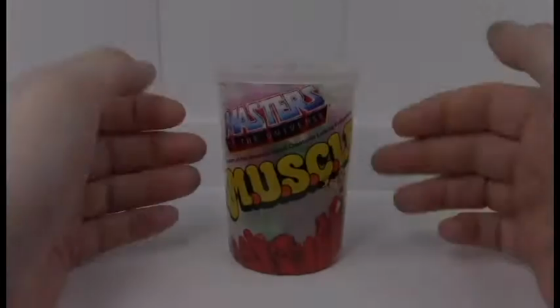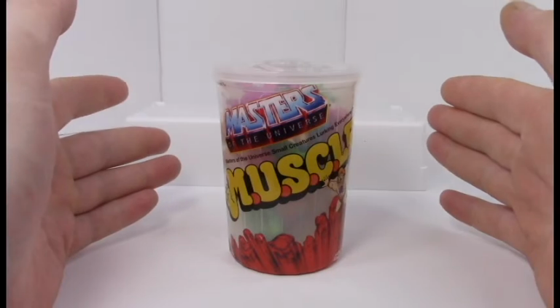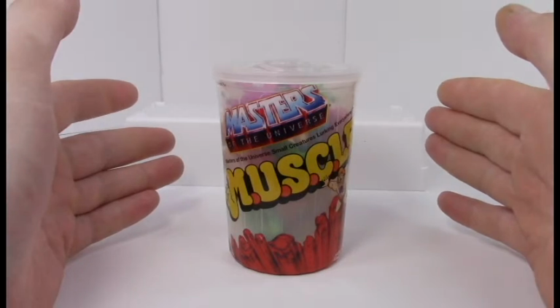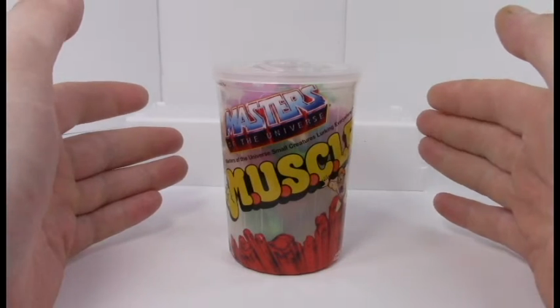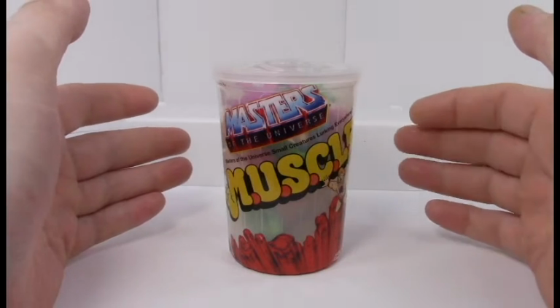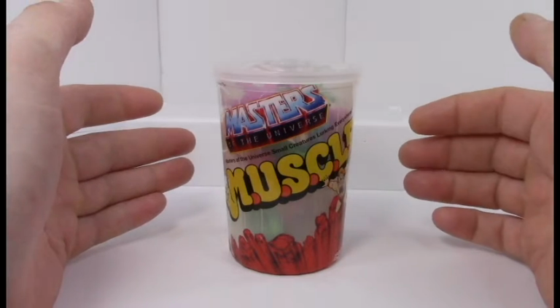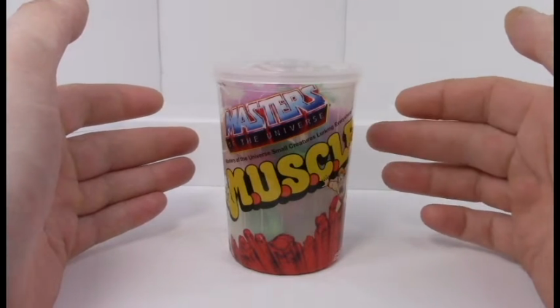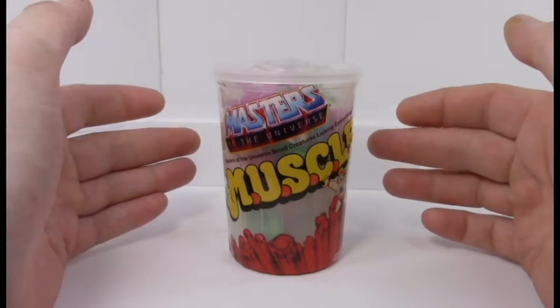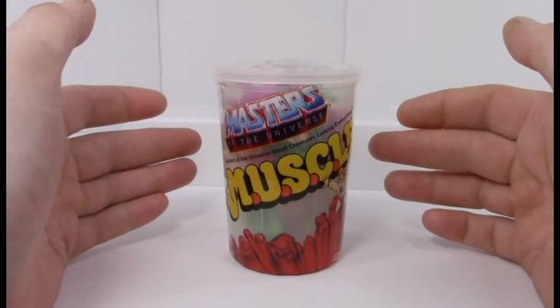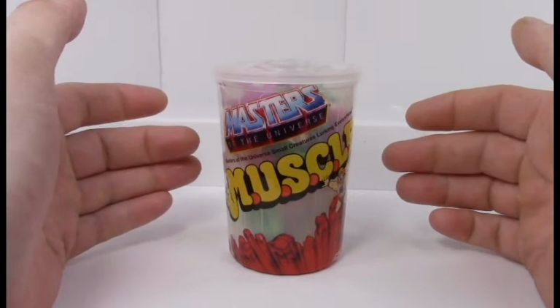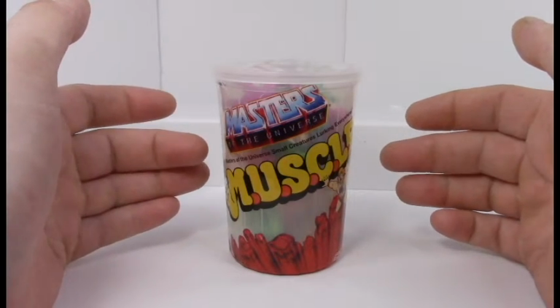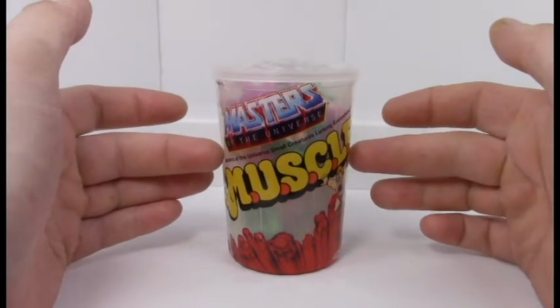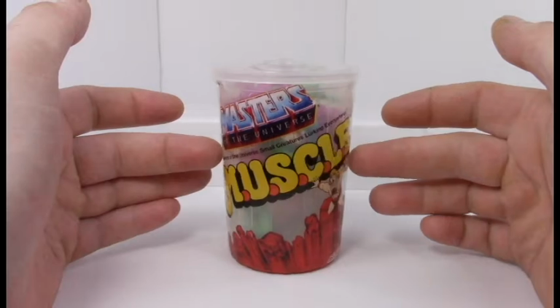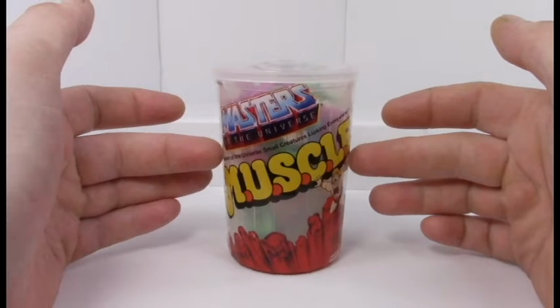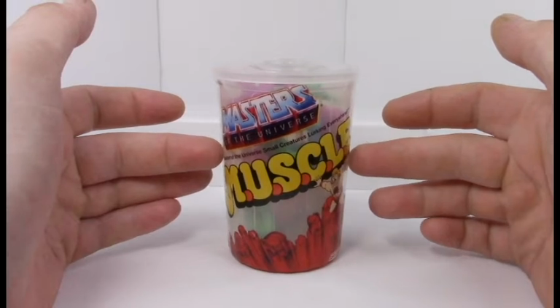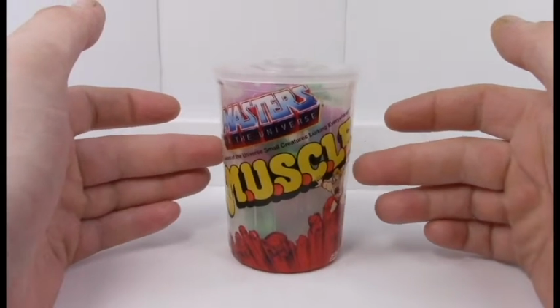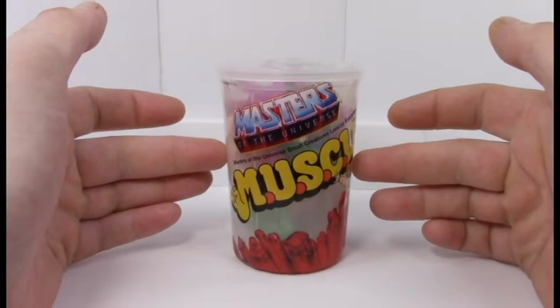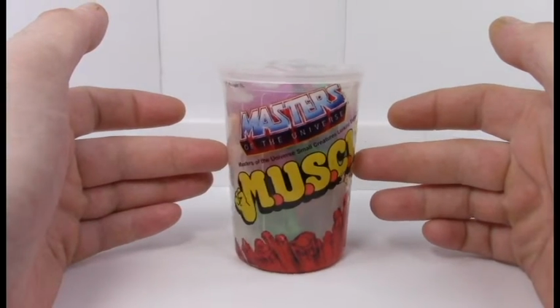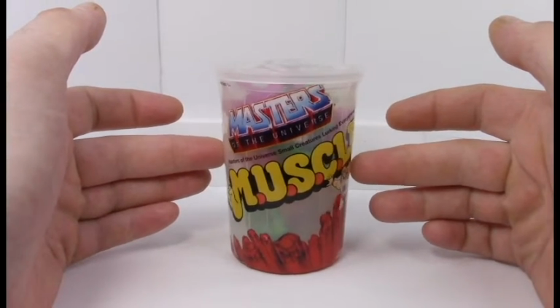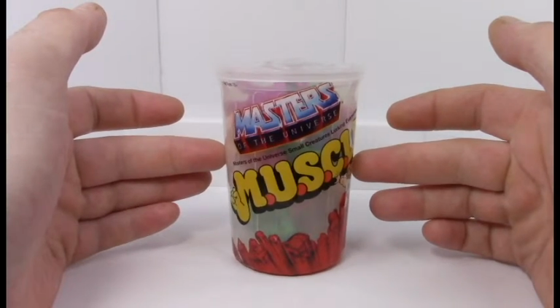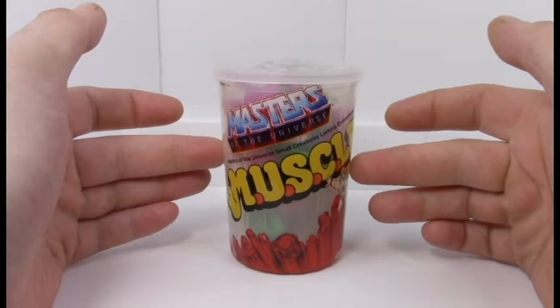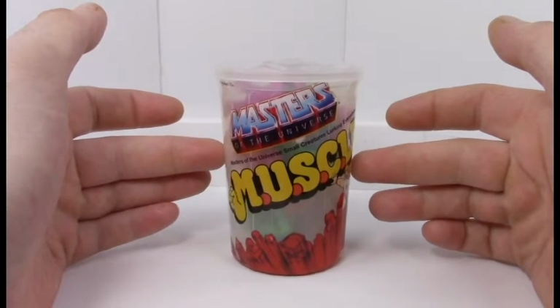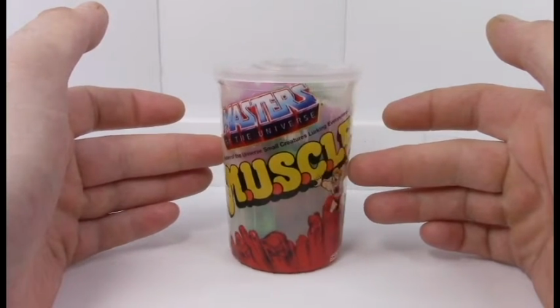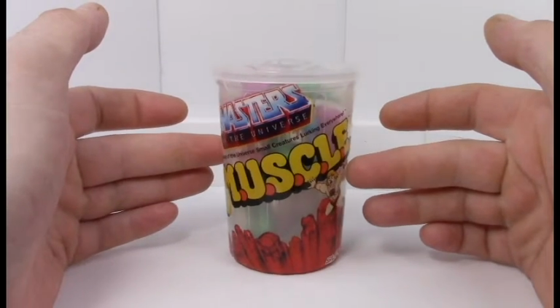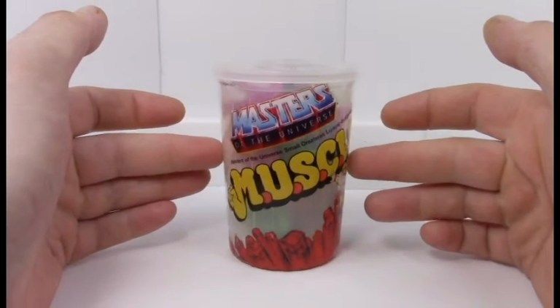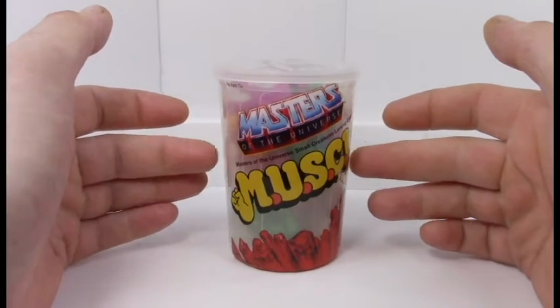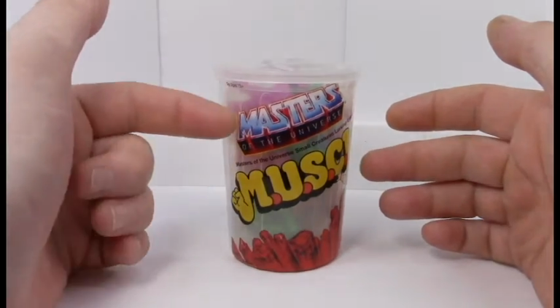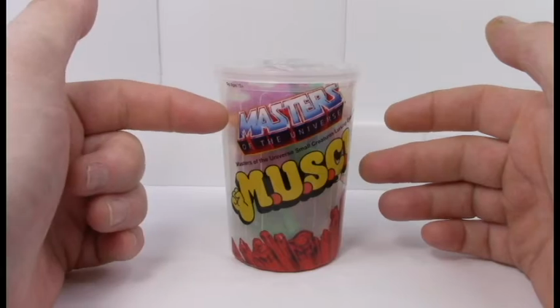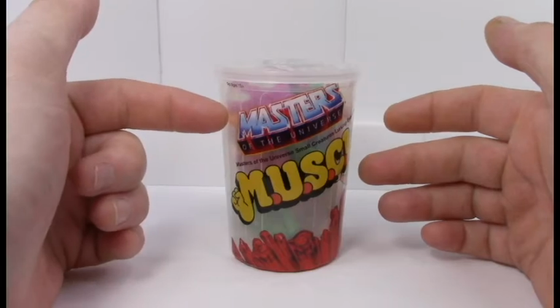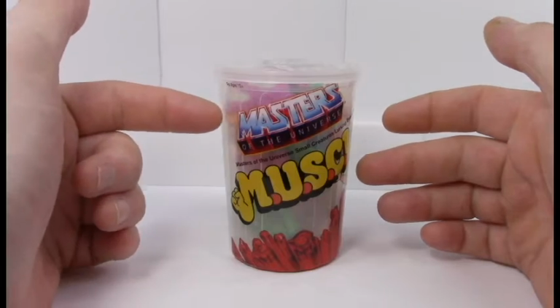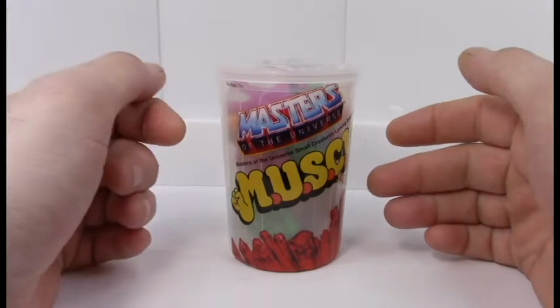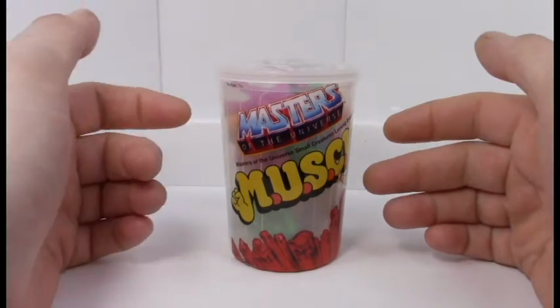Good morning everyone, welcome to a very special unboxing episode — or I guess I should say untrash-canning episode — because today I'll be looking at this trash can filled with MUSCLE characters themed after Masters of the Universe.